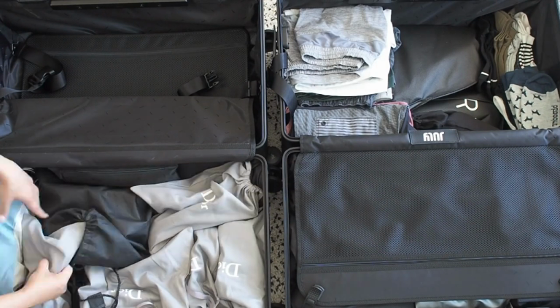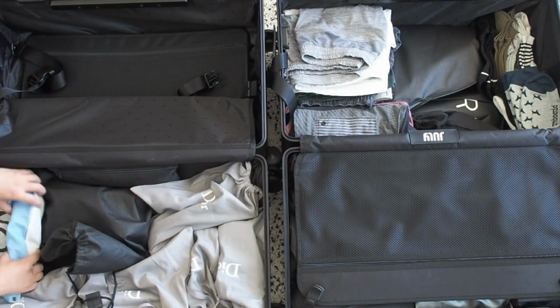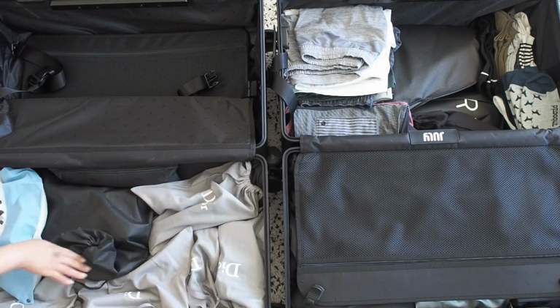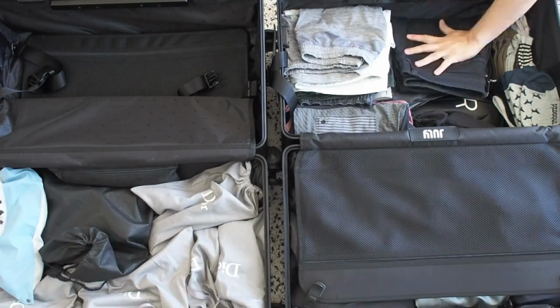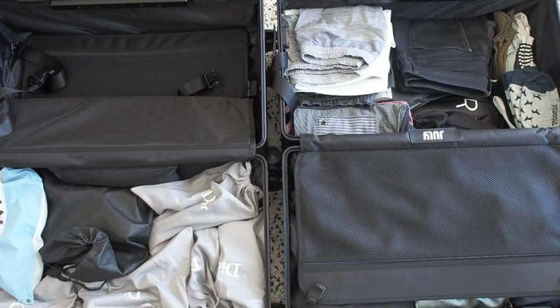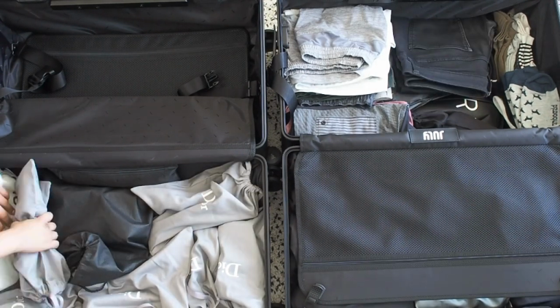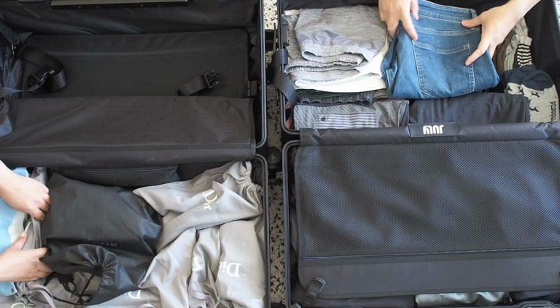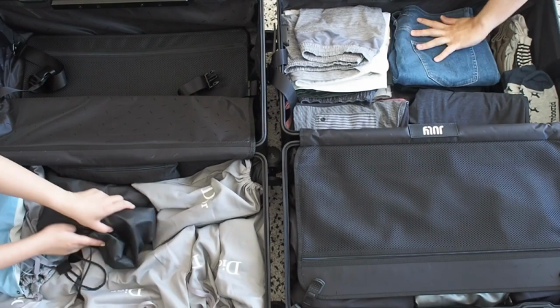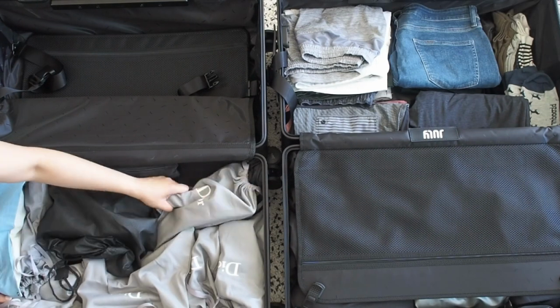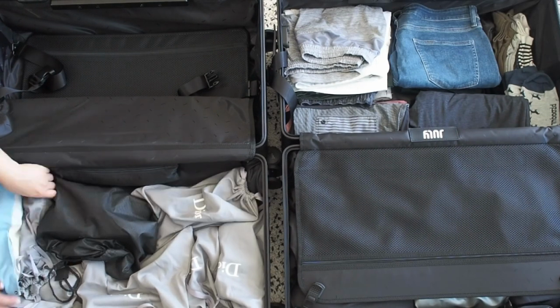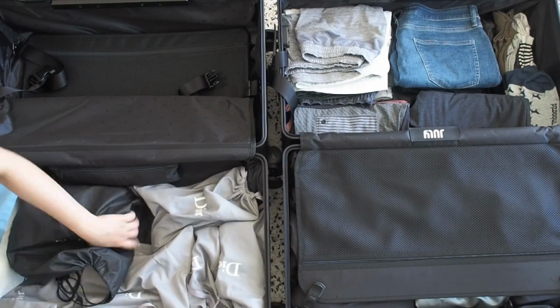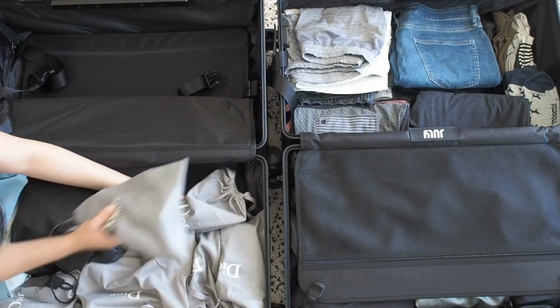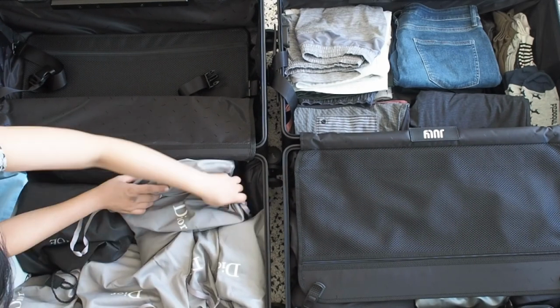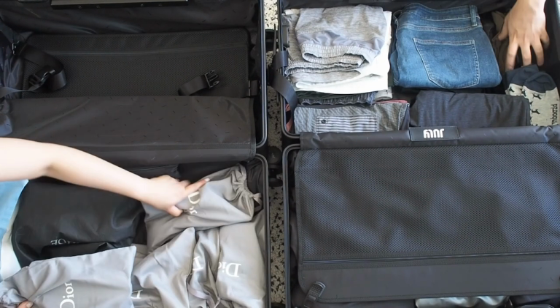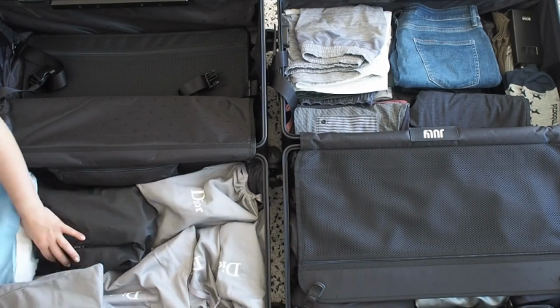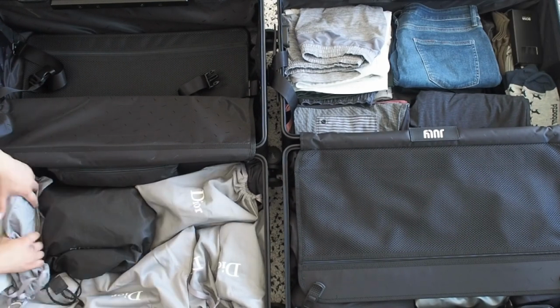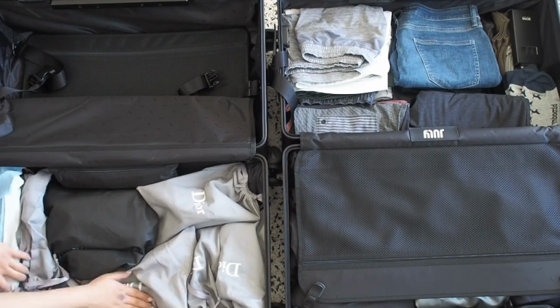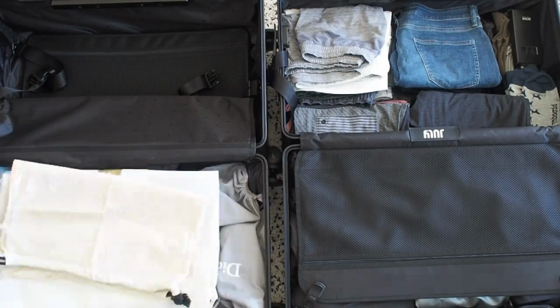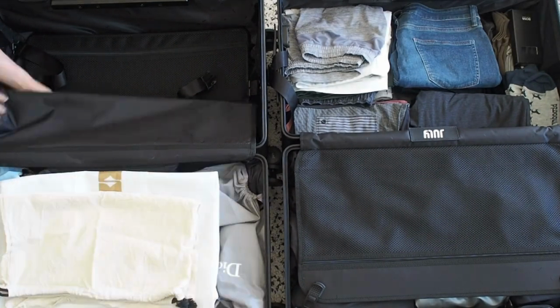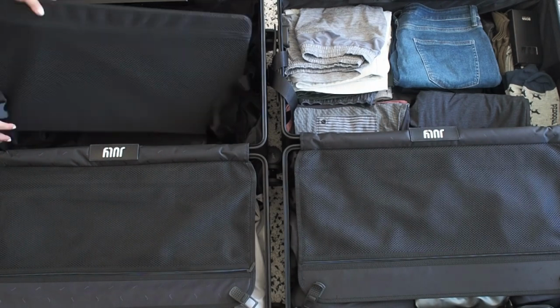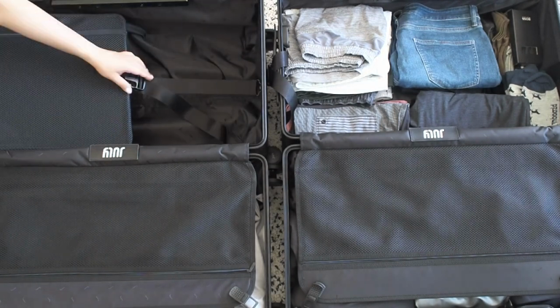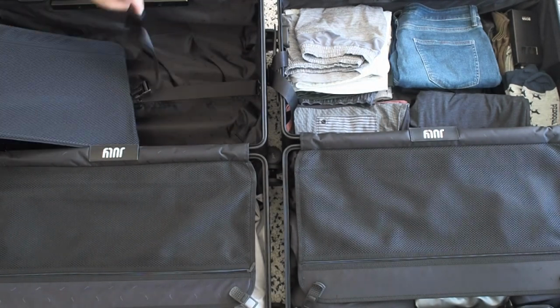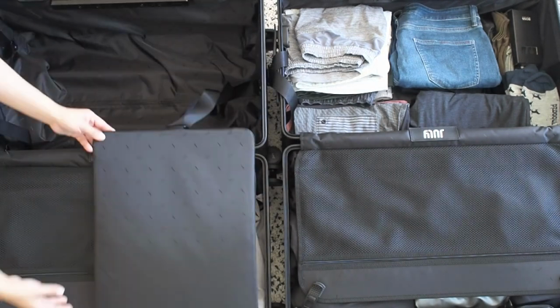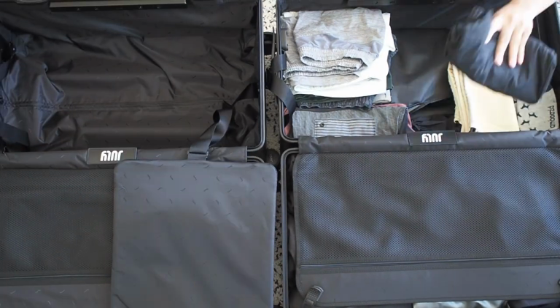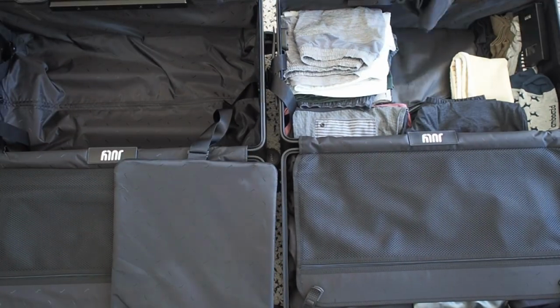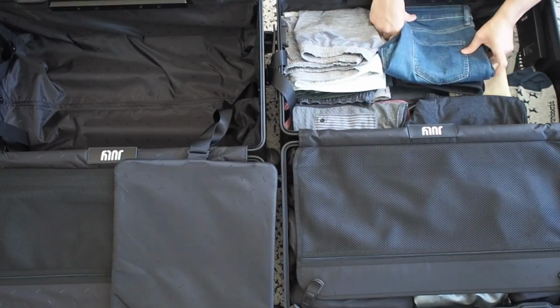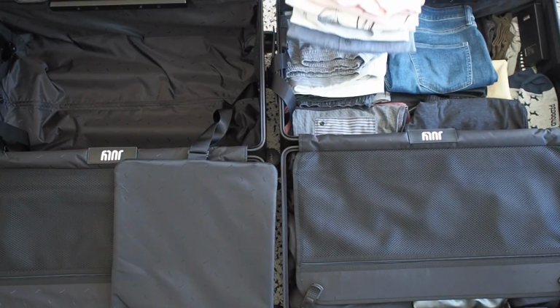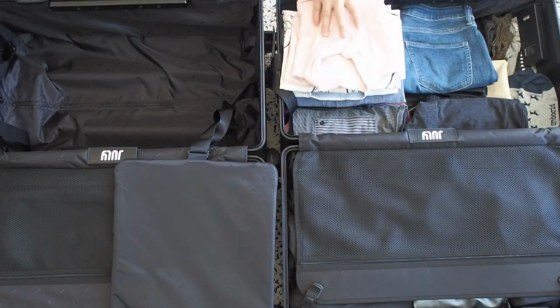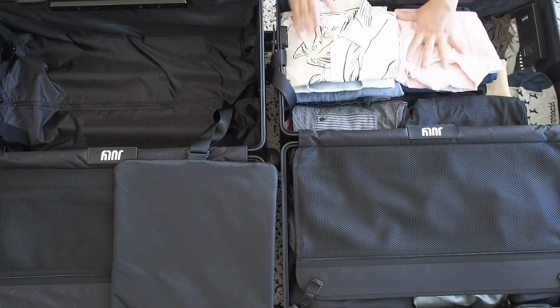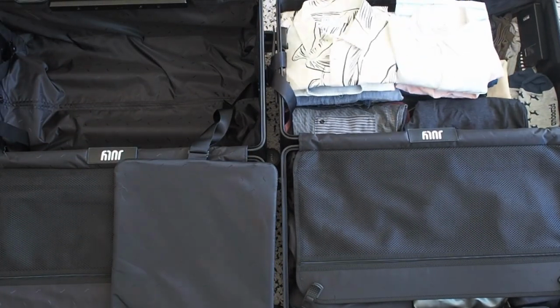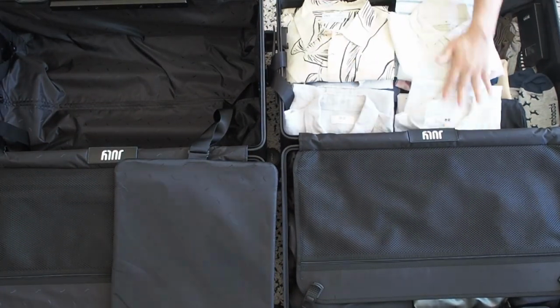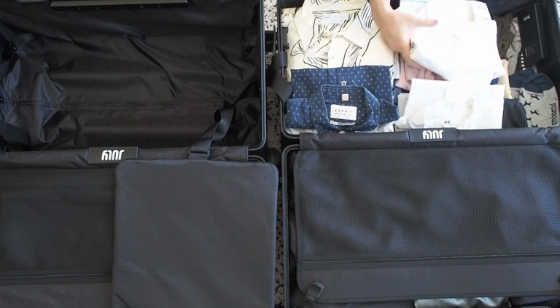We also won't be using packing cells, so just bear in mind that whatever we pack today, there will definitely be extra space if you use packing cubes and organize the space better.